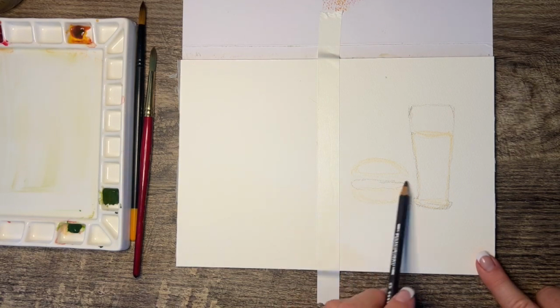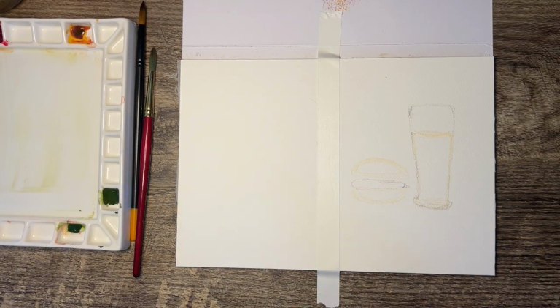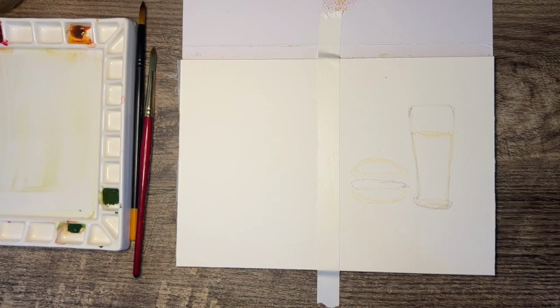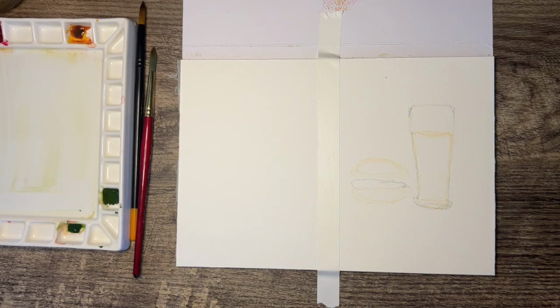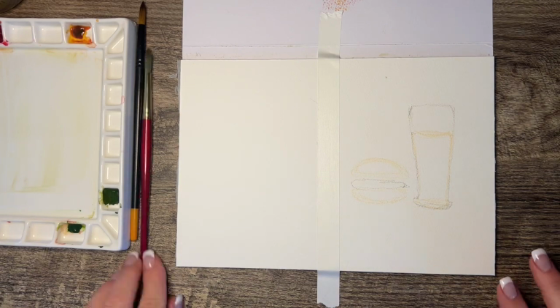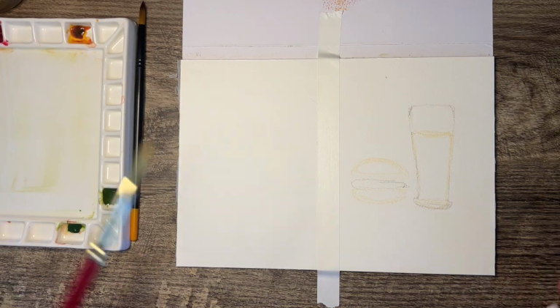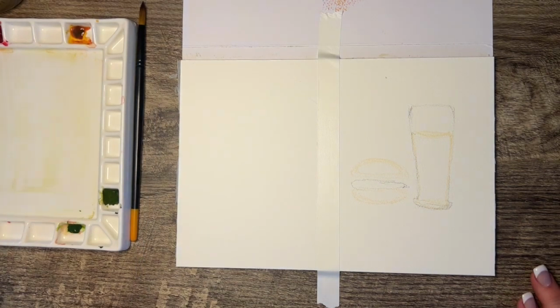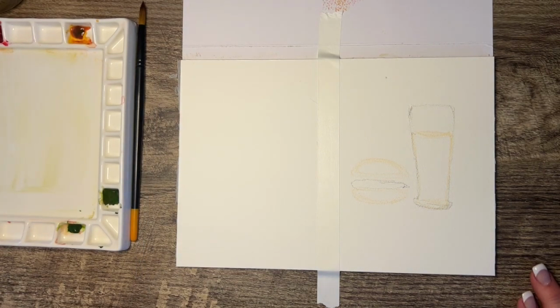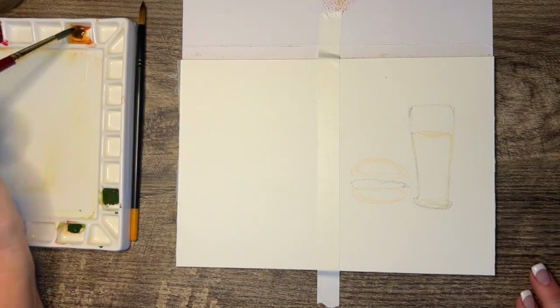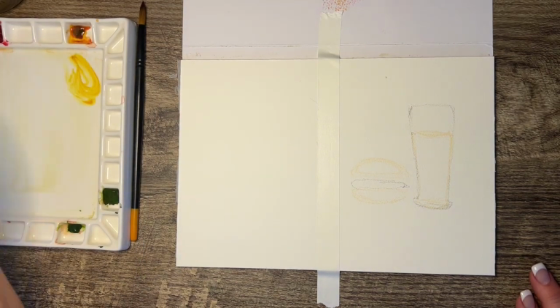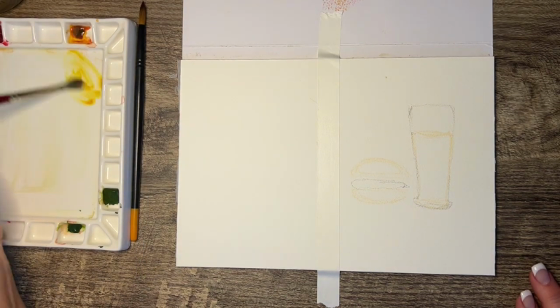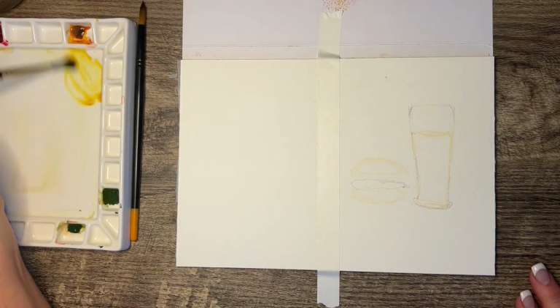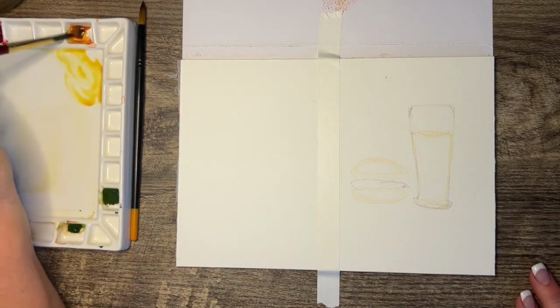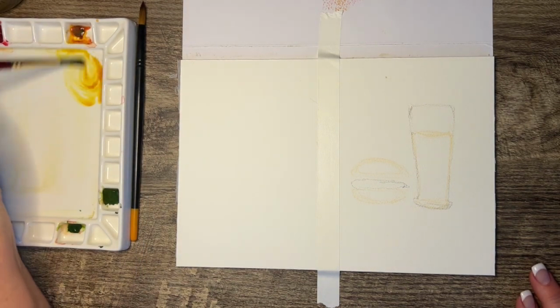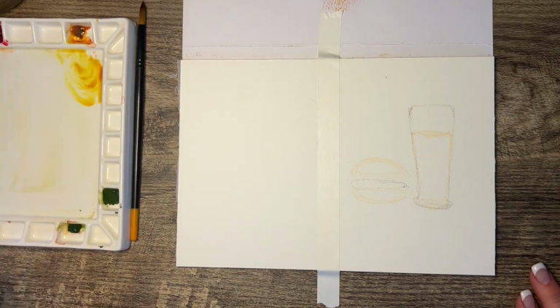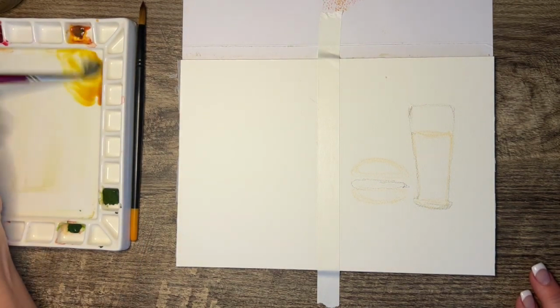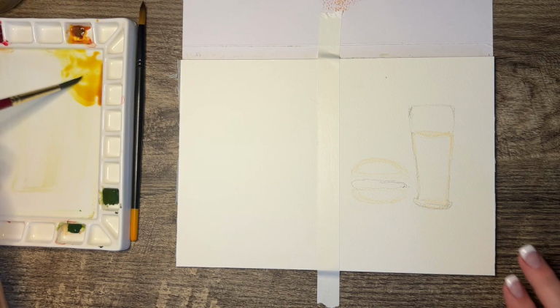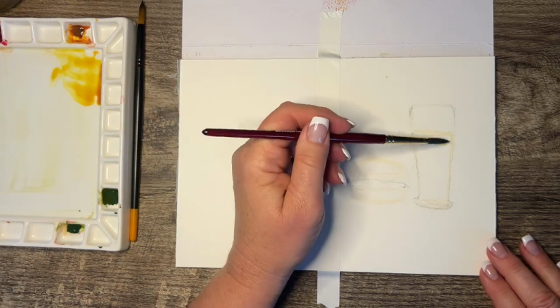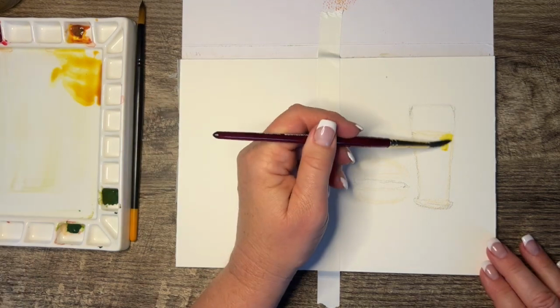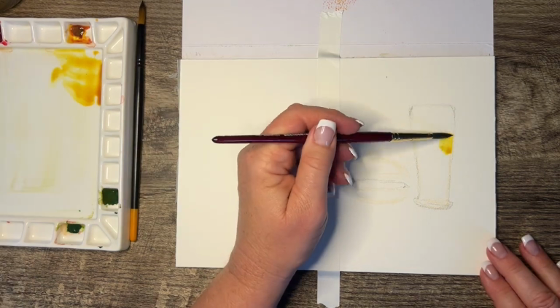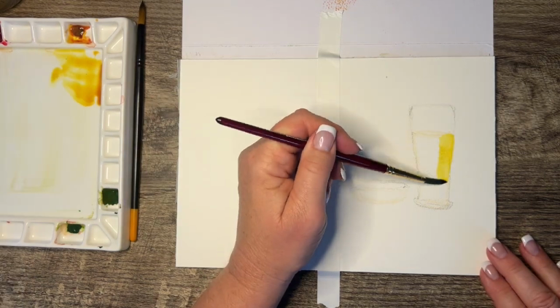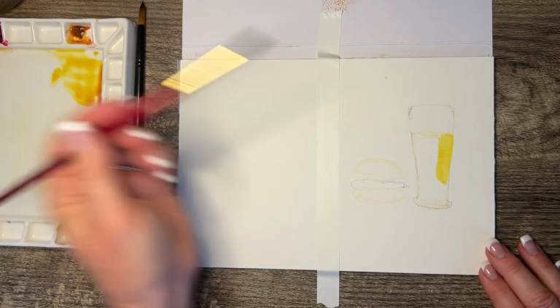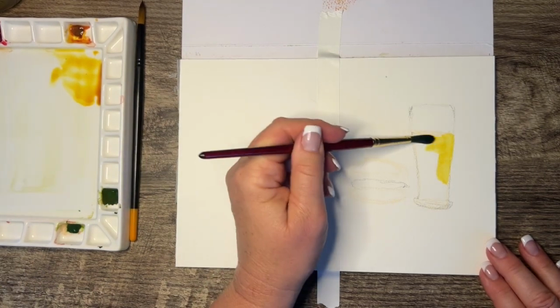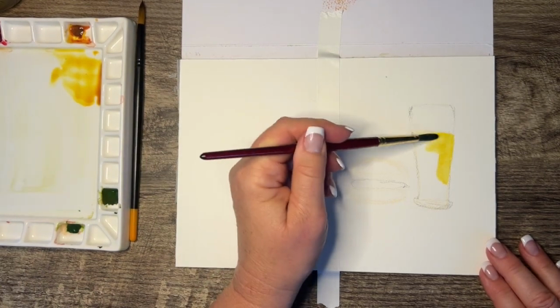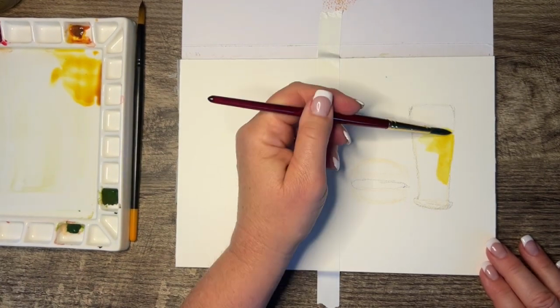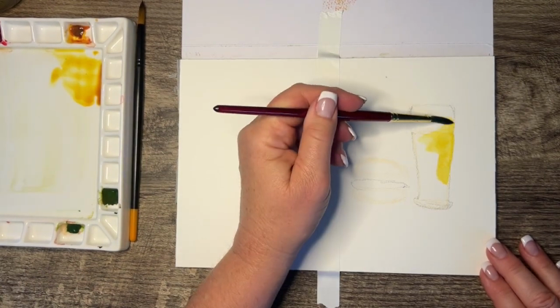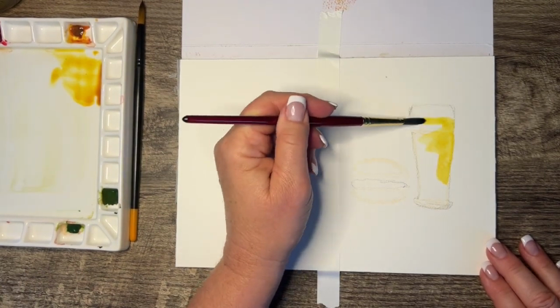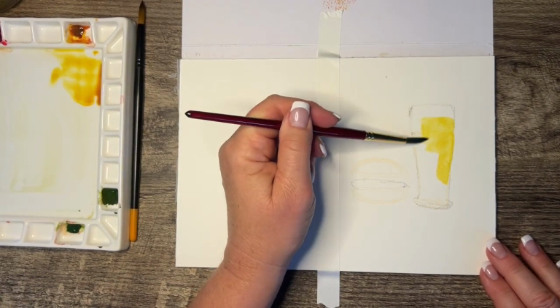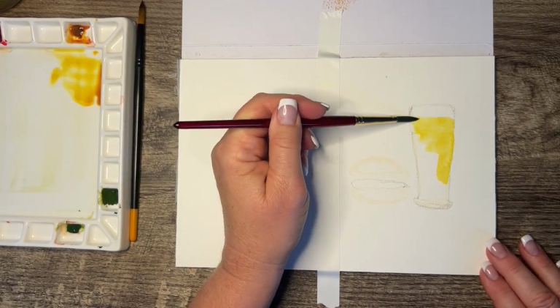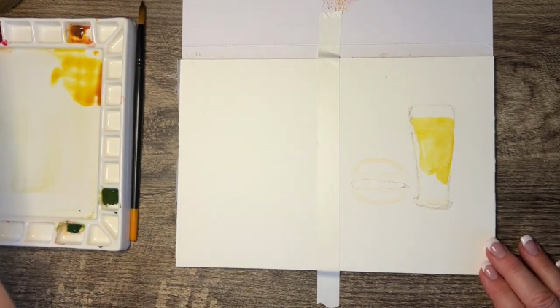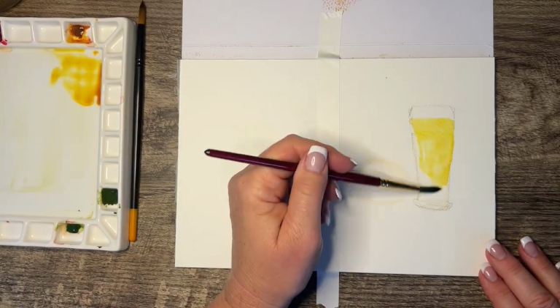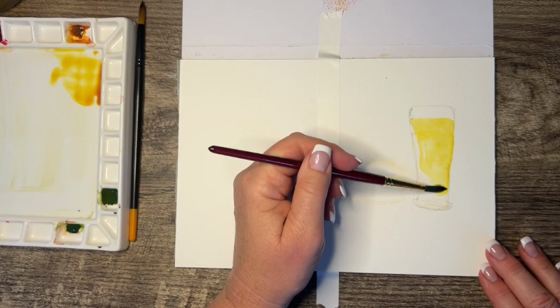And then I'm free-handing a burger next to it. My husband loves burgers and he loves beer, so I'm making him this Father's Day card.